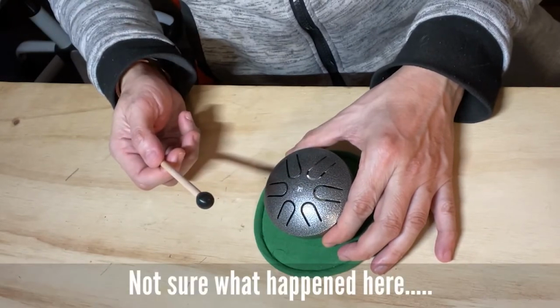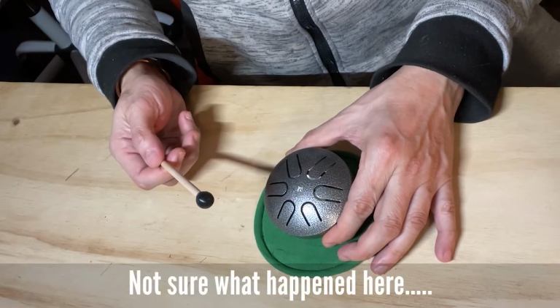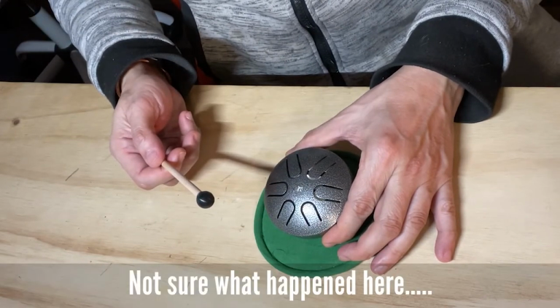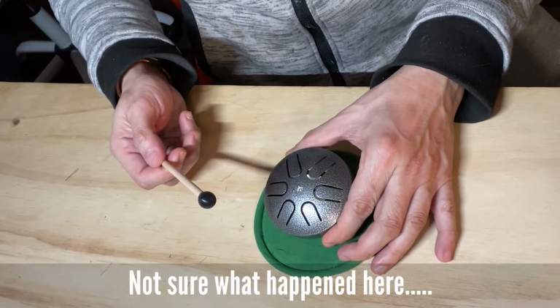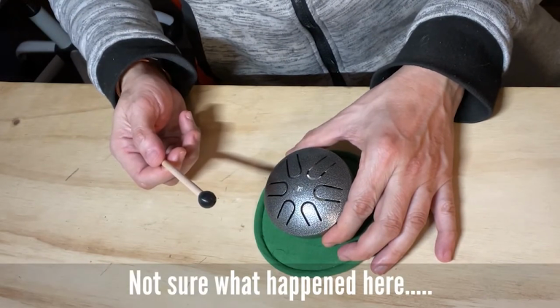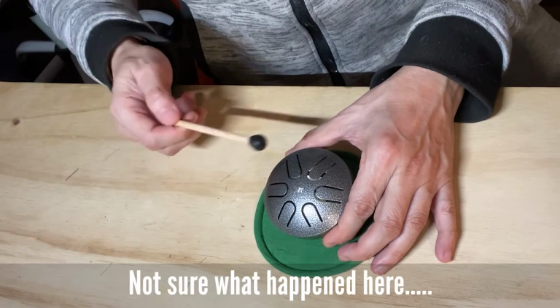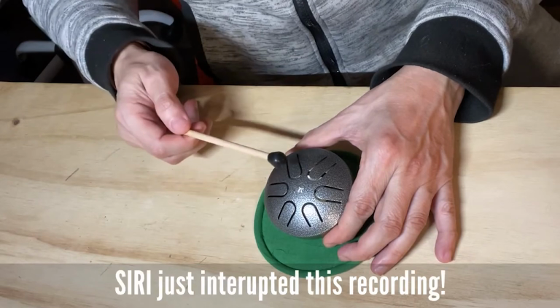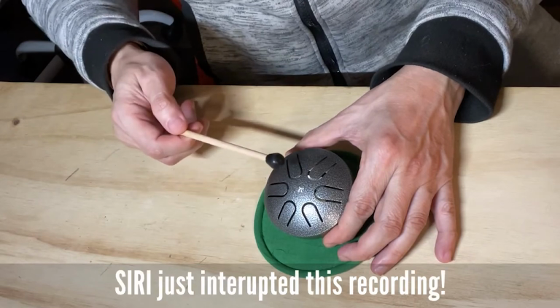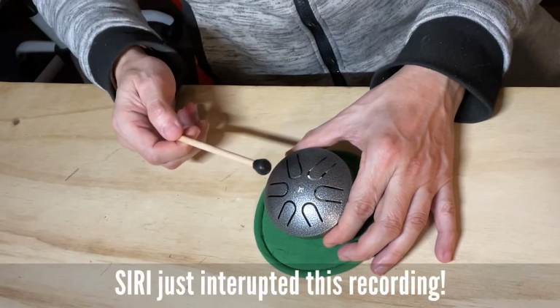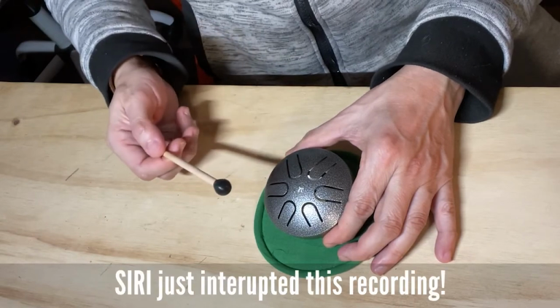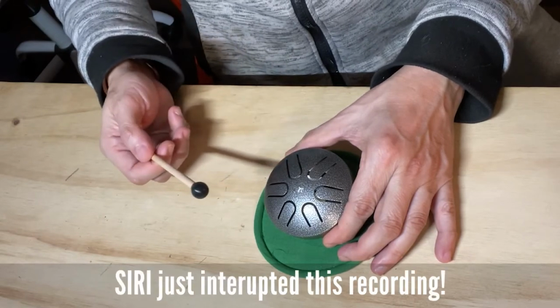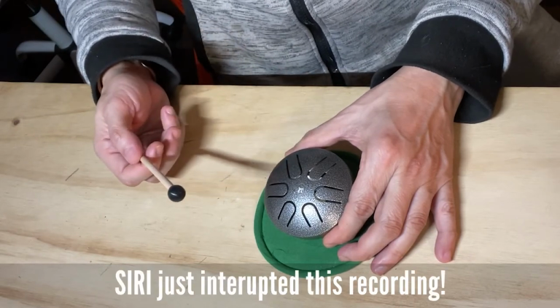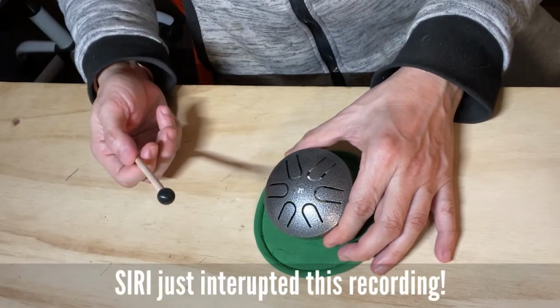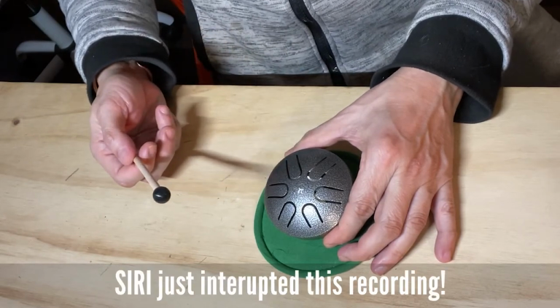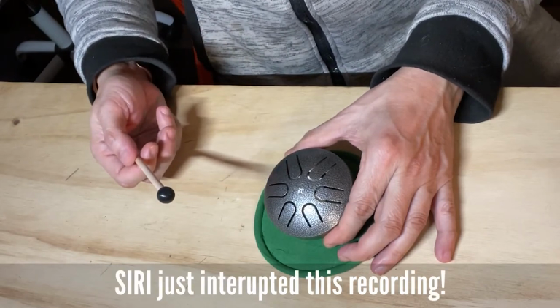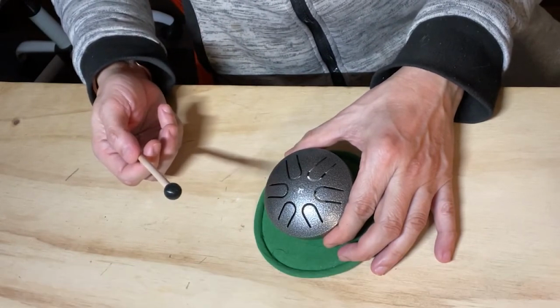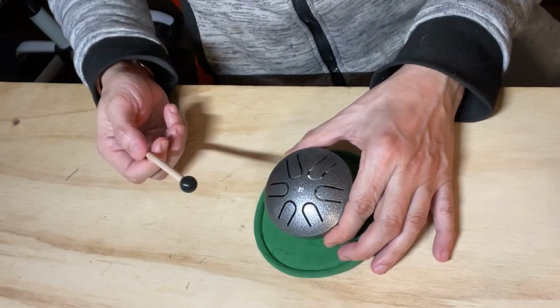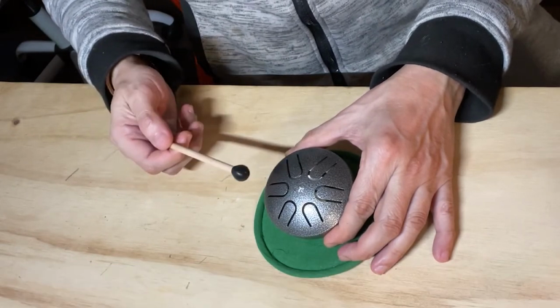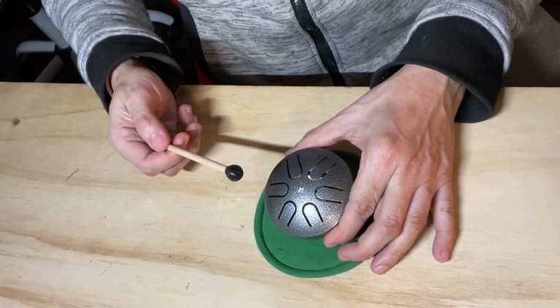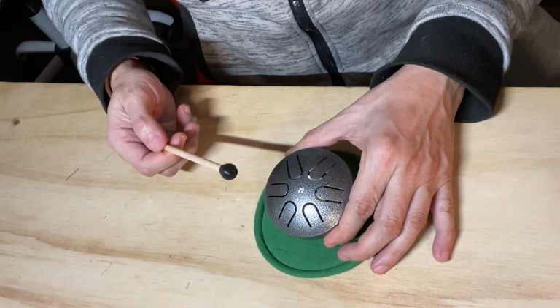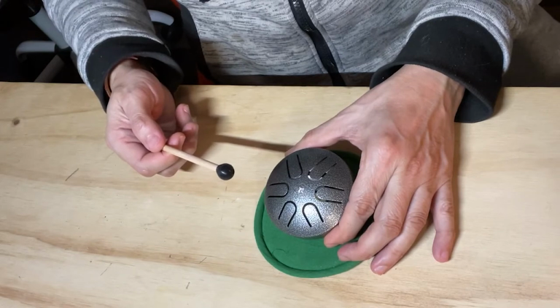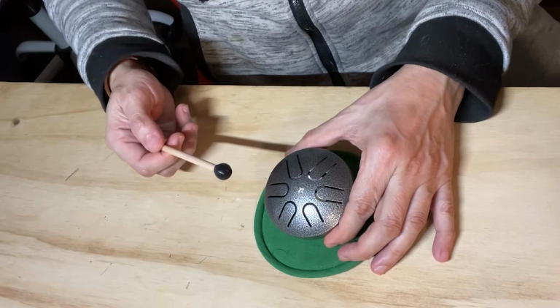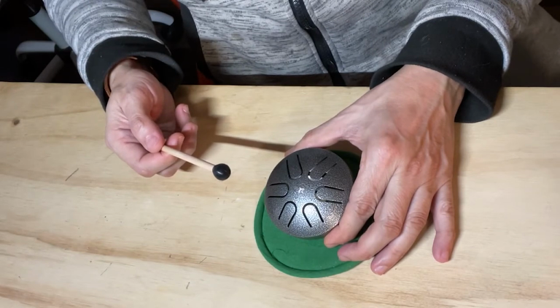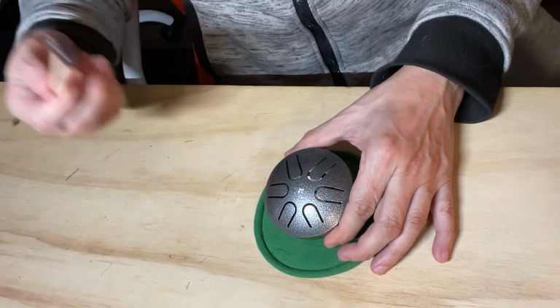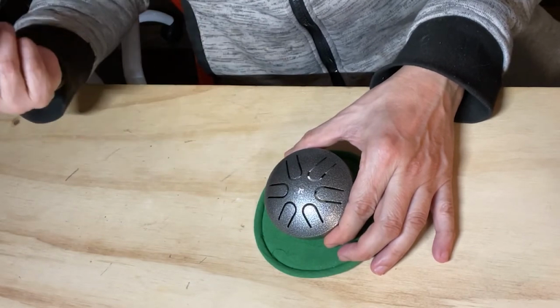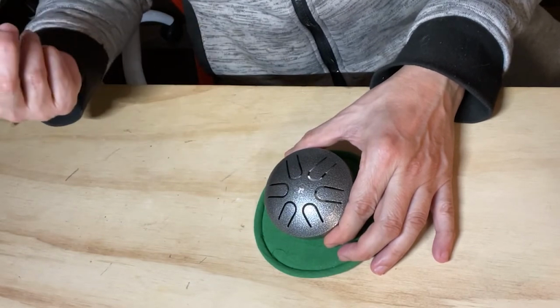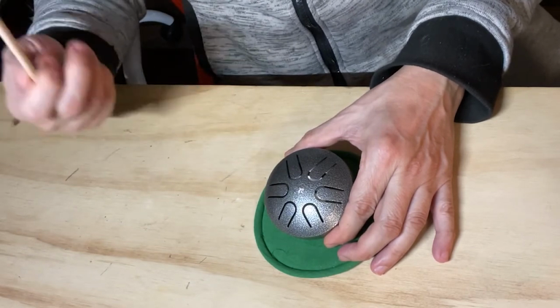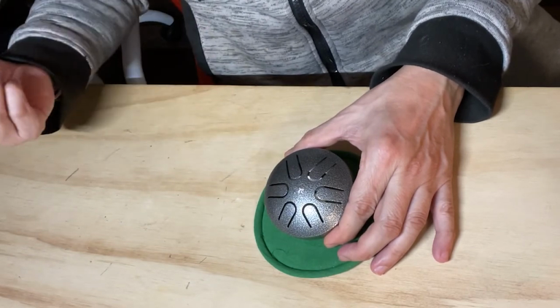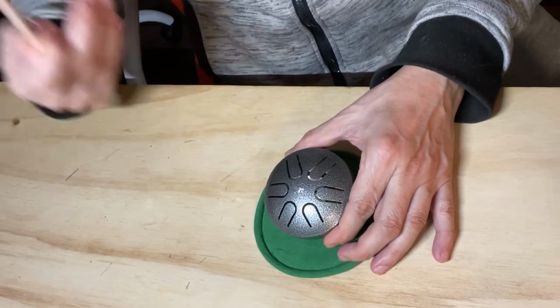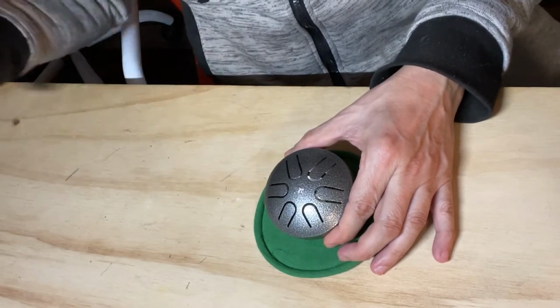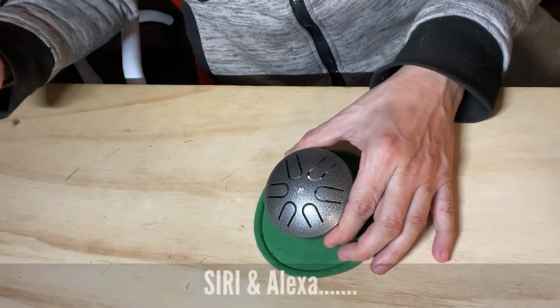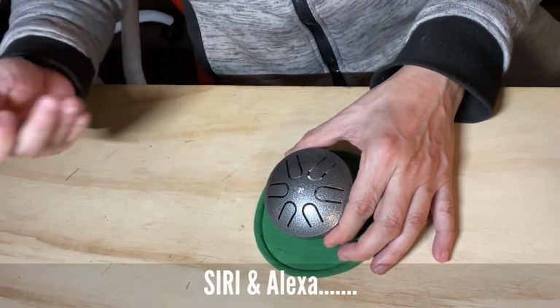Really, Siri? I'm not sure I understand. But I'm not talking to you. Okay, it's too early in the morning and Siri and Alexa are picking up my voice.